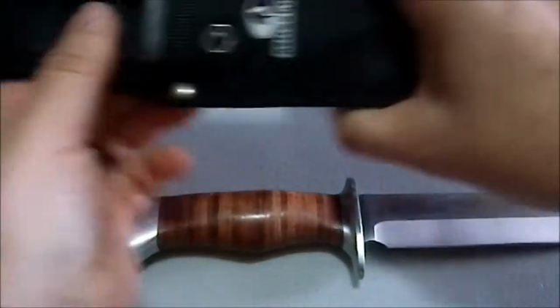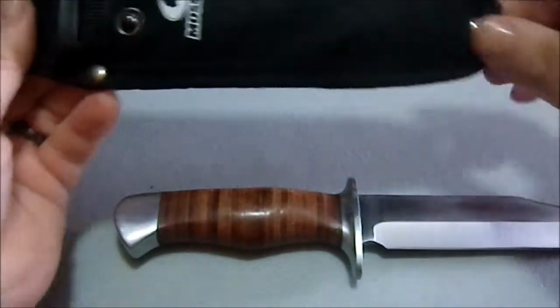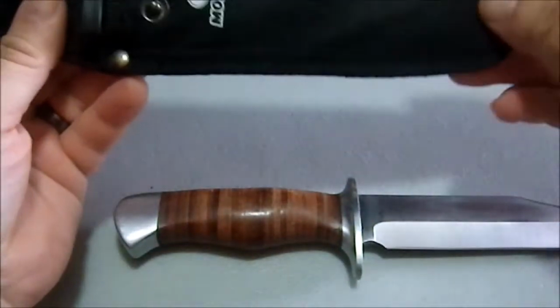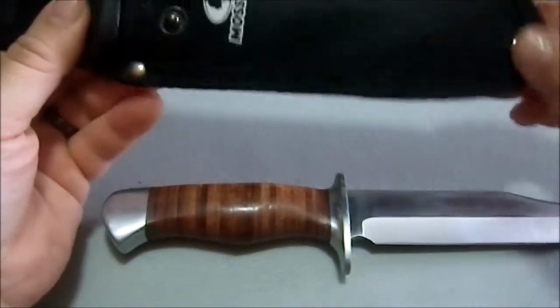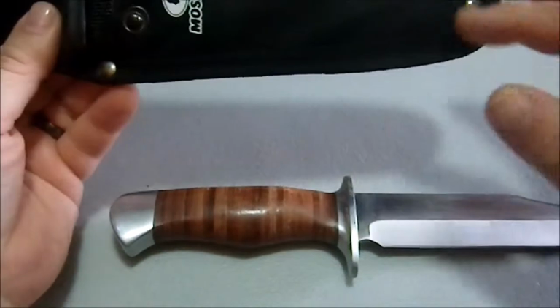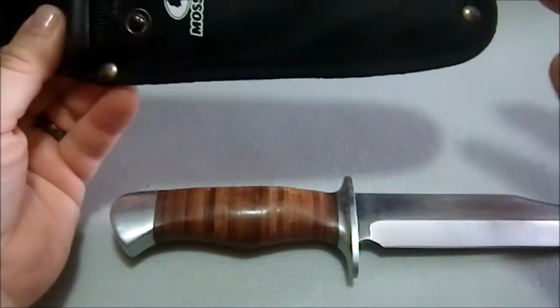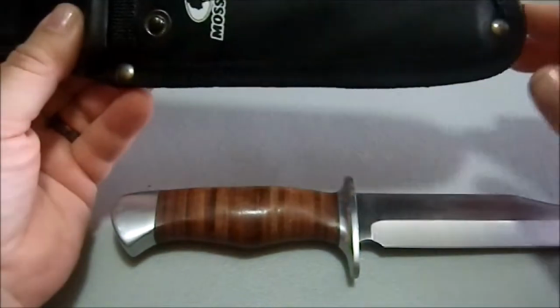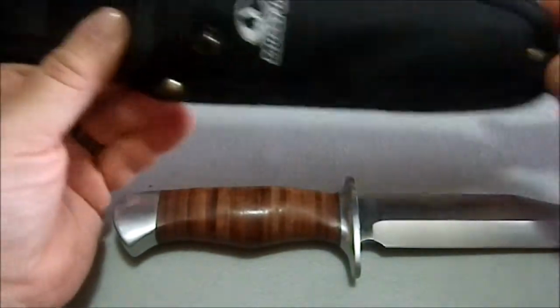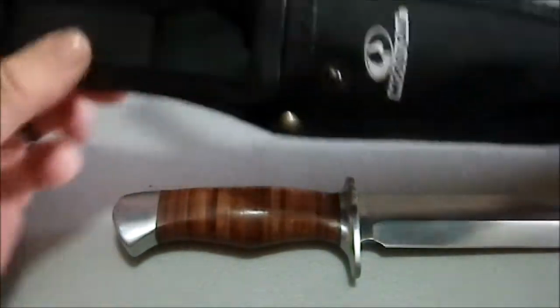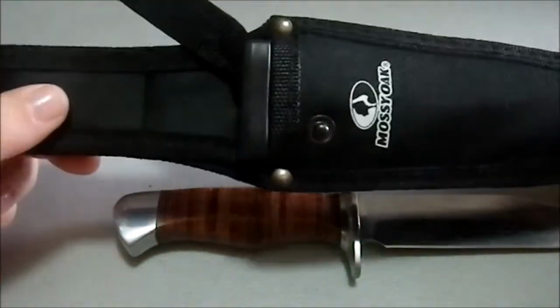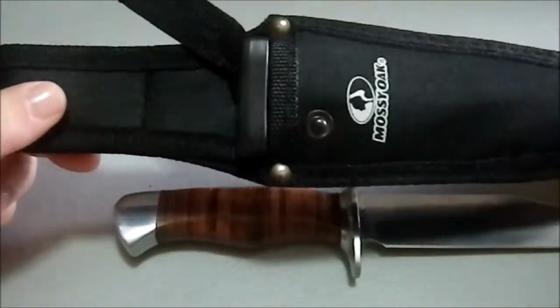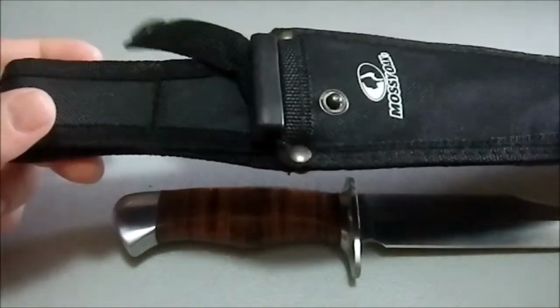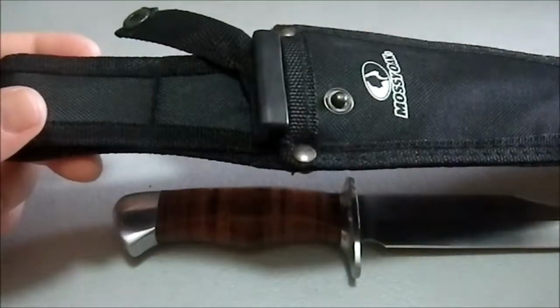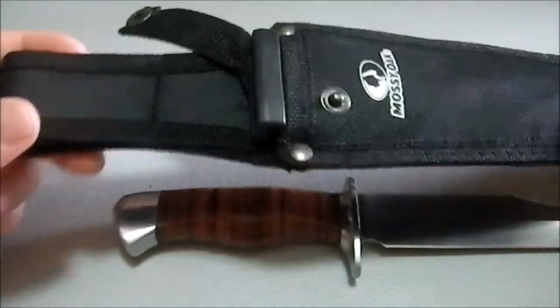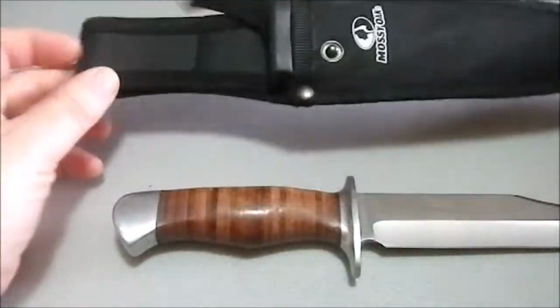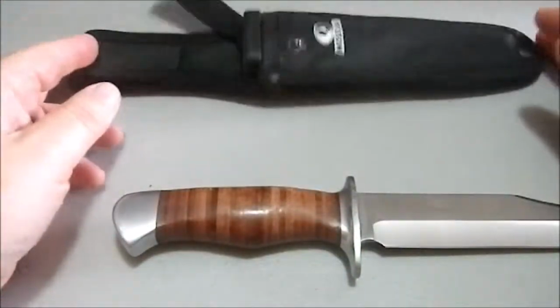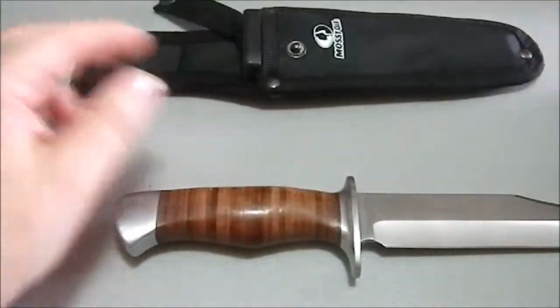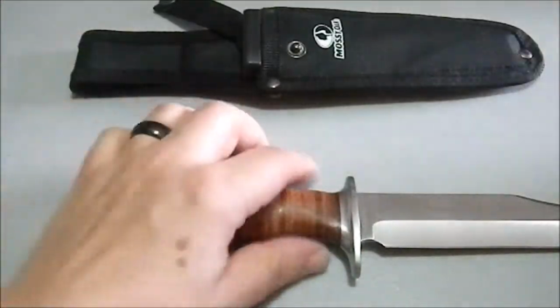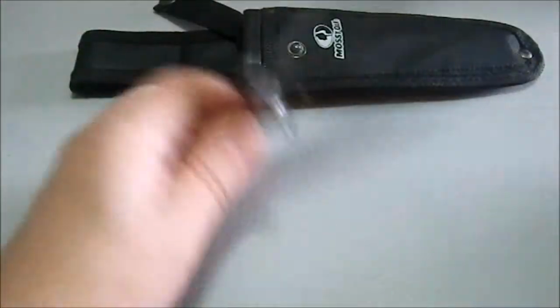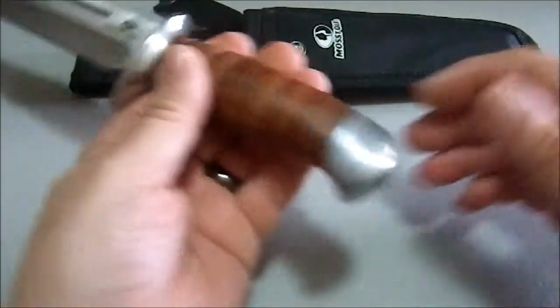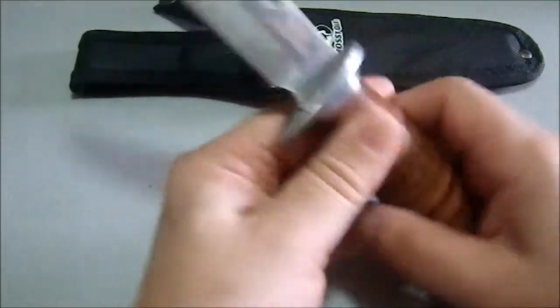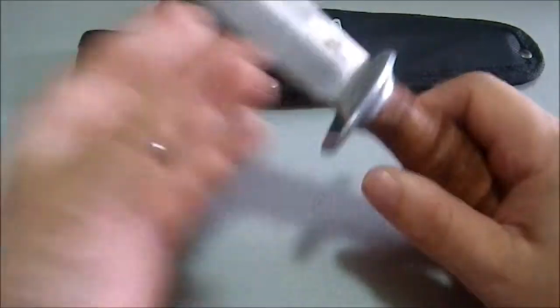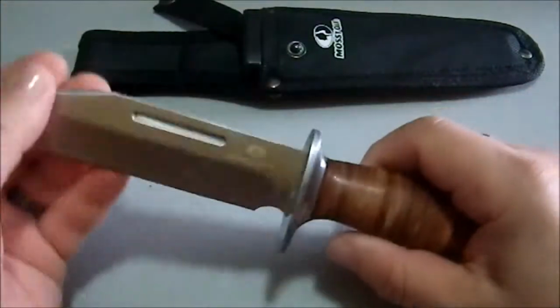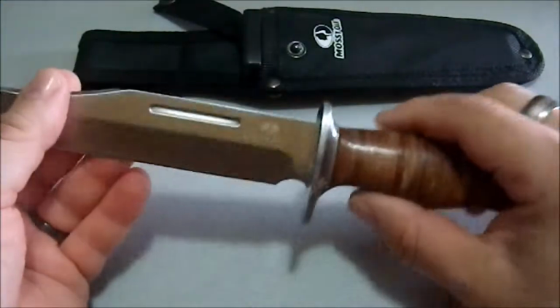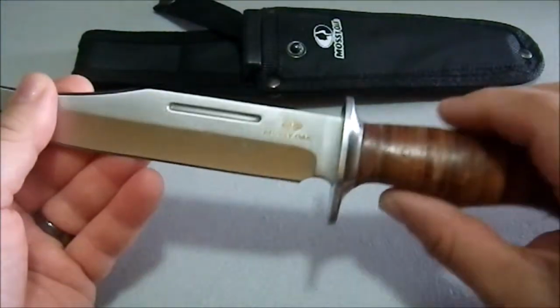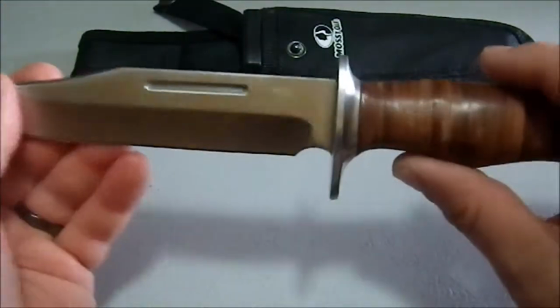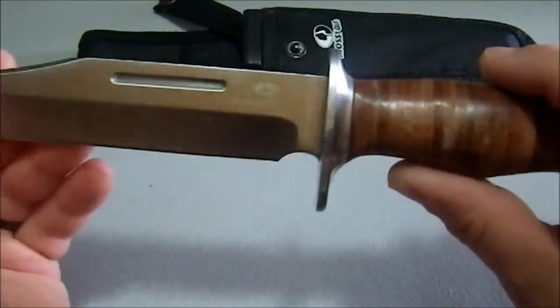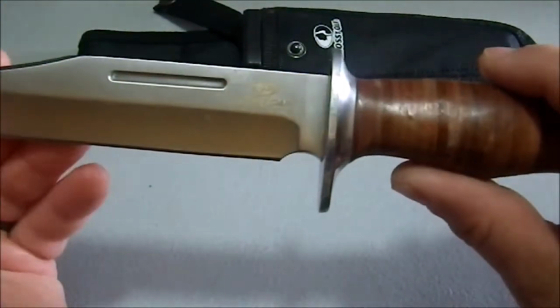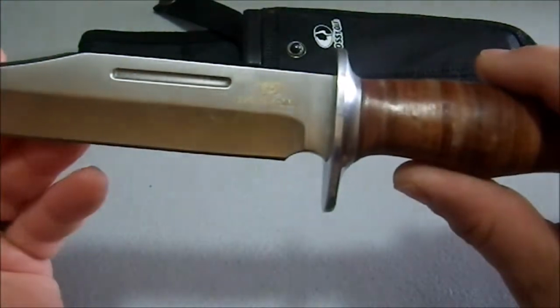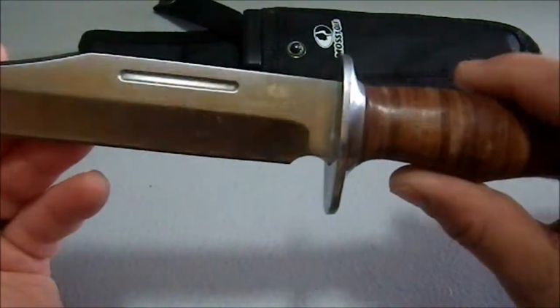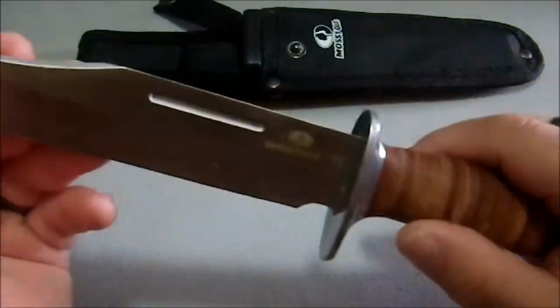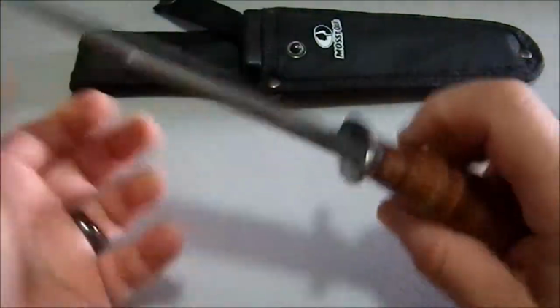While the nylon is nothing to write home about, I think they did an excellent job on that plastic liner. I'll turn this around since I'm right-handed. It says Mossy Oak on it.